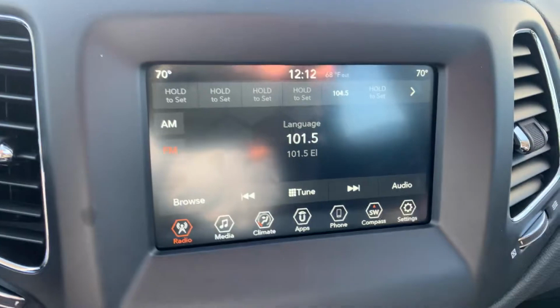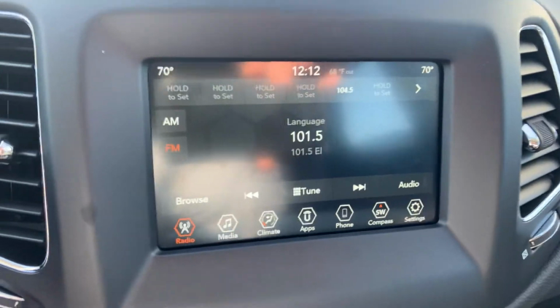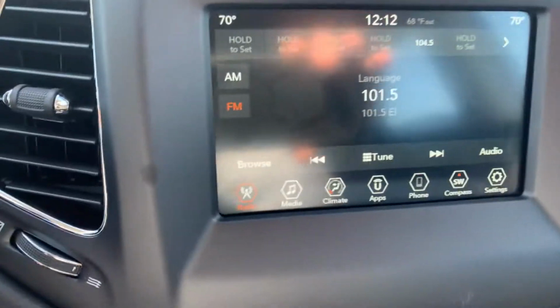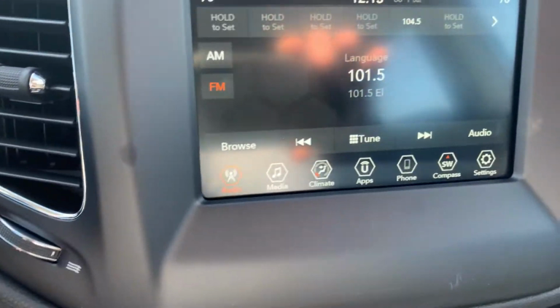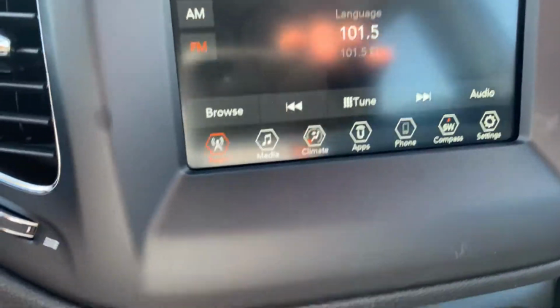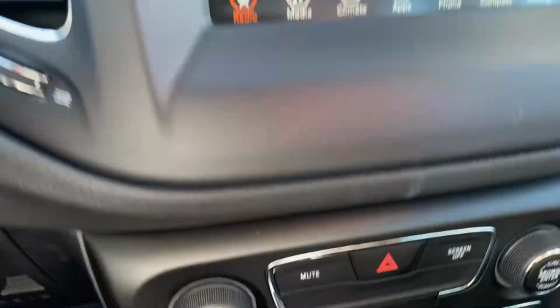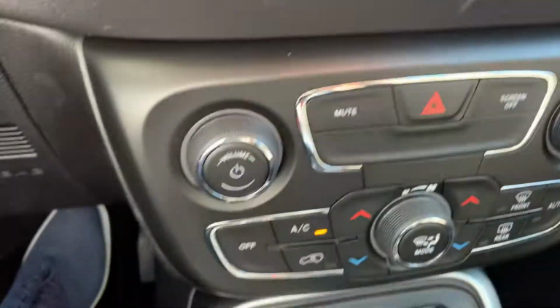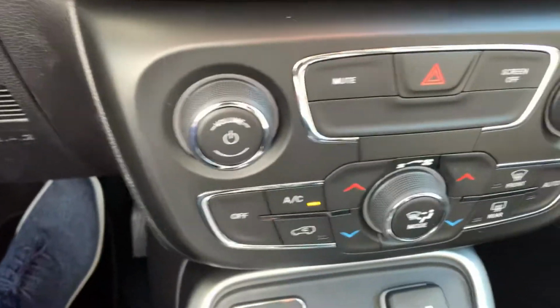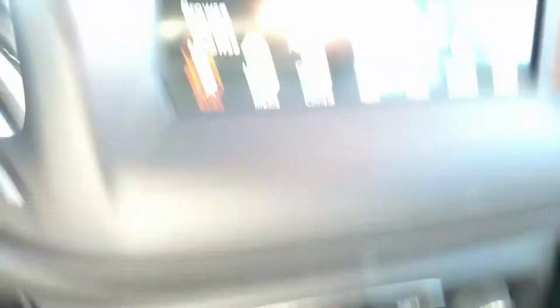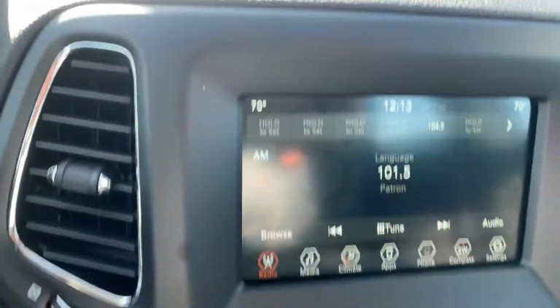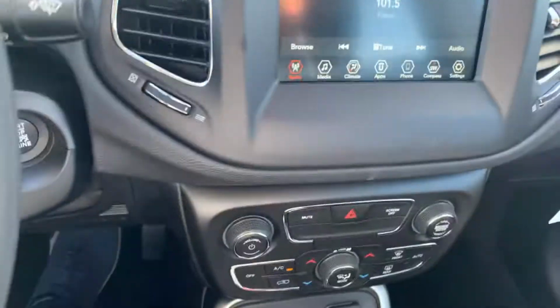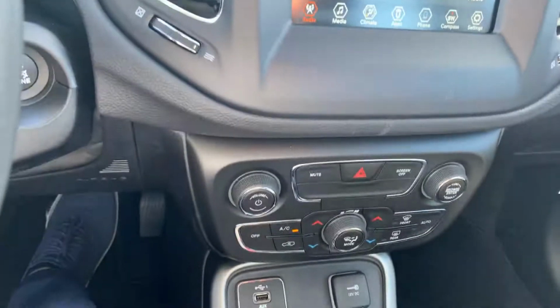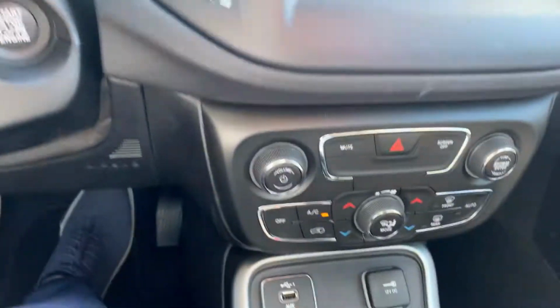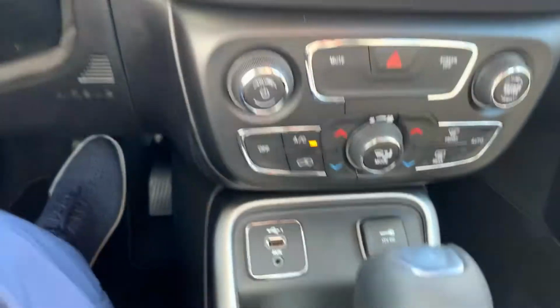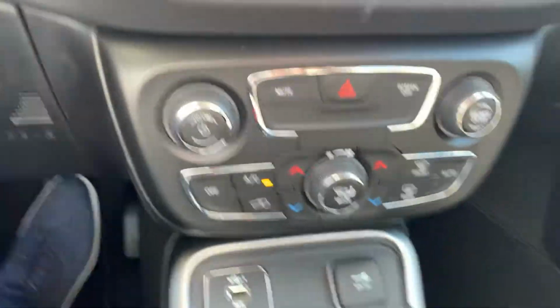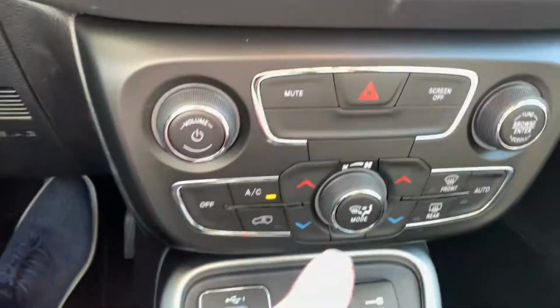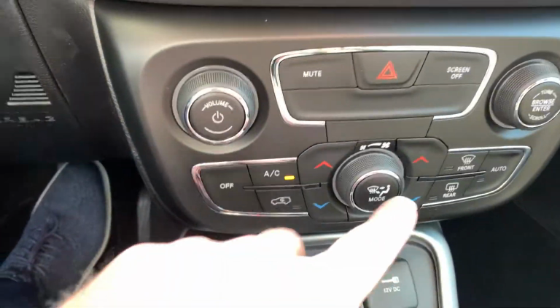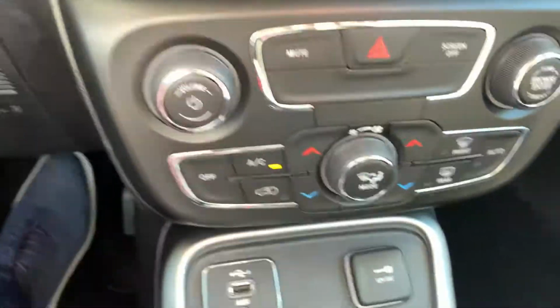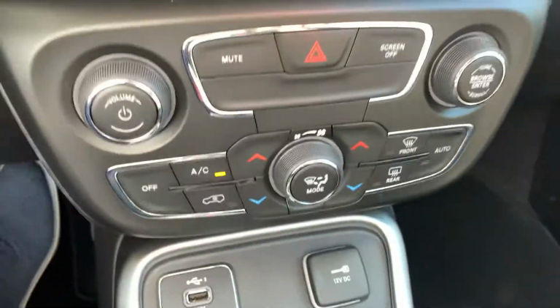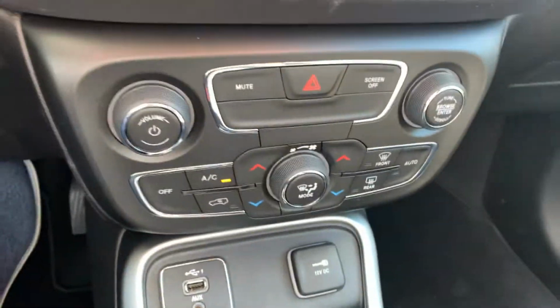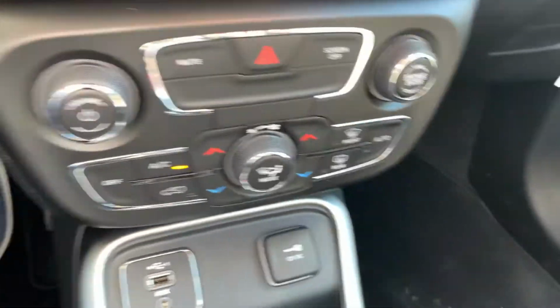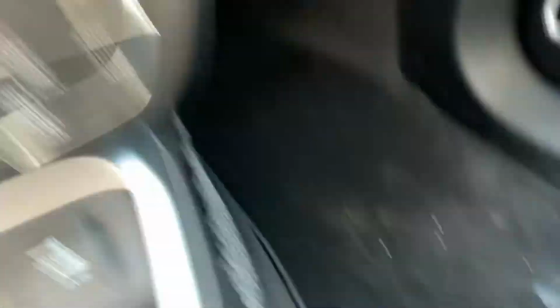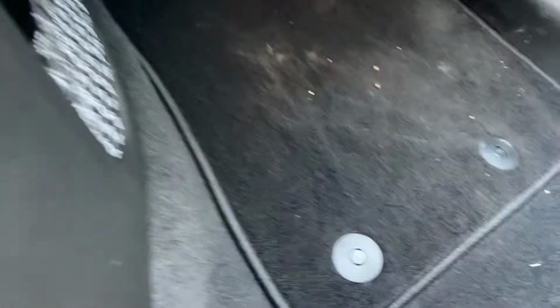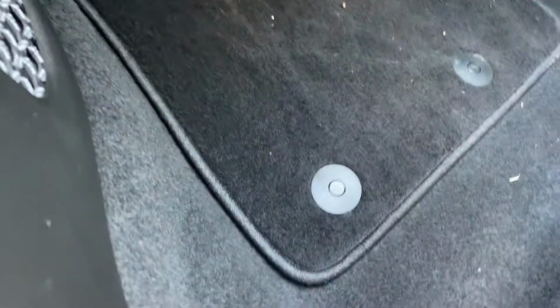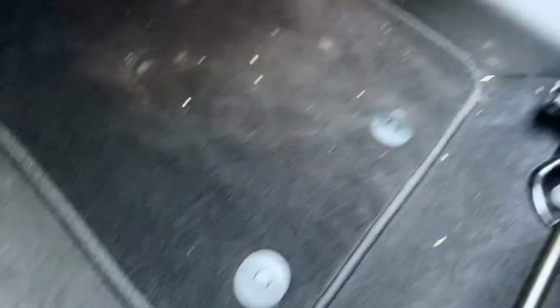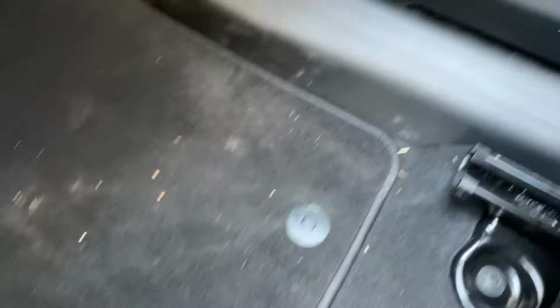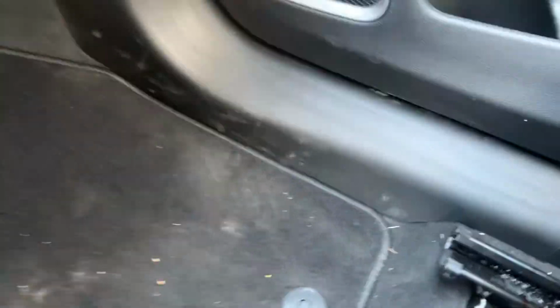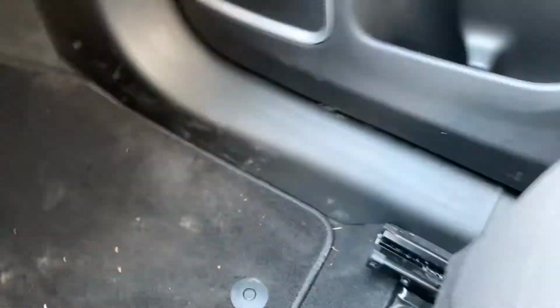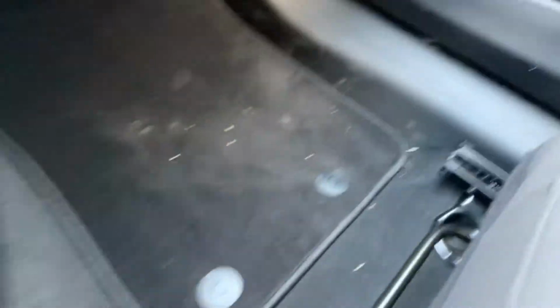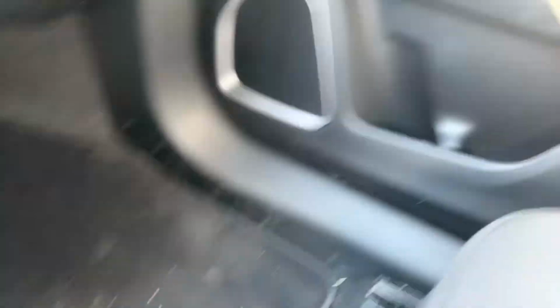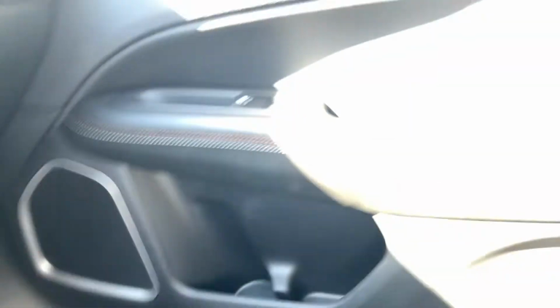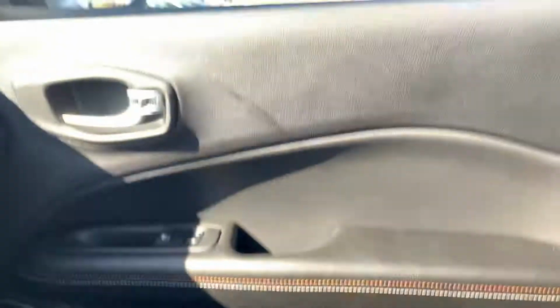It does have Apple CarPlay, Android Auto, a 7-inch screen up front, and dual climate controls. It does have floor mats — you asked if it has floor mats? Absolutely, it does.